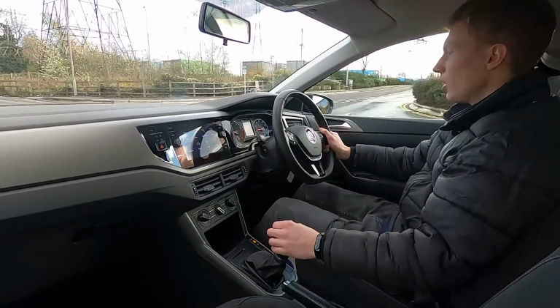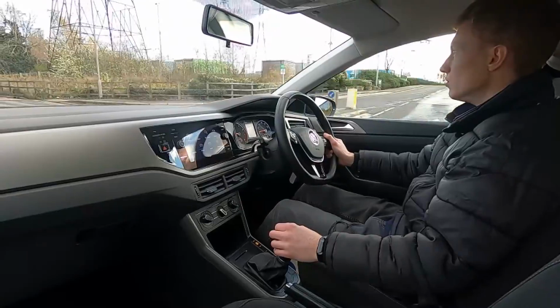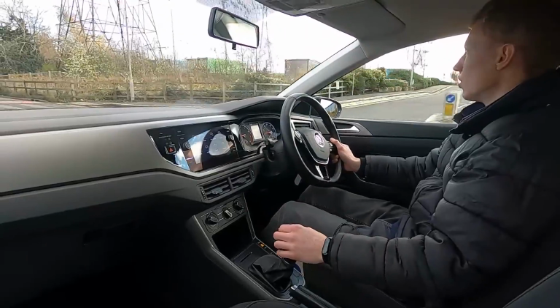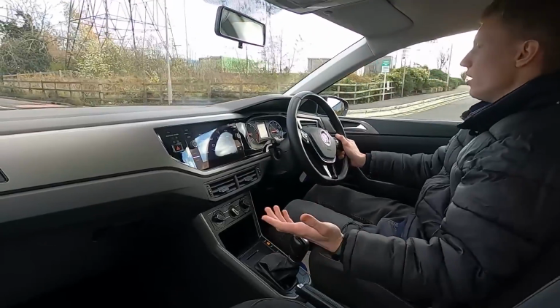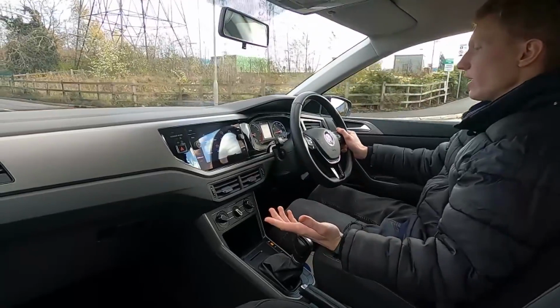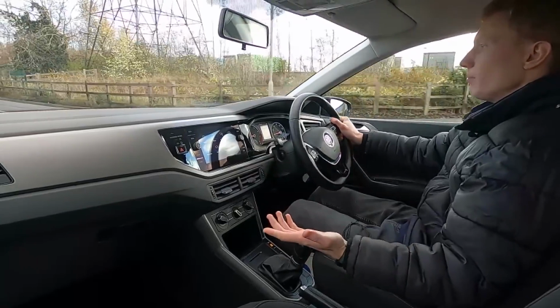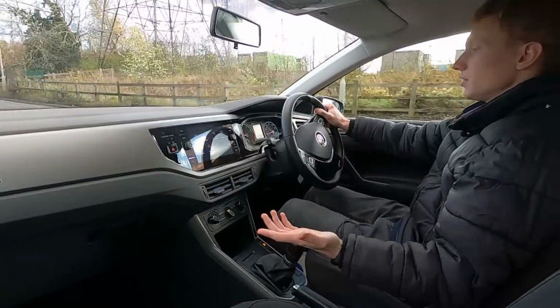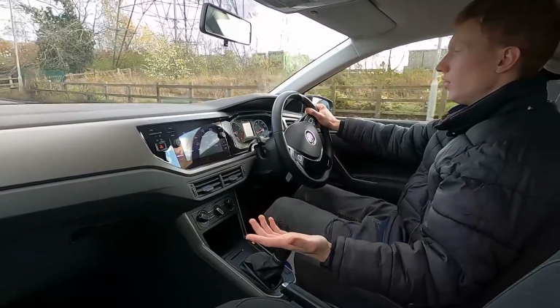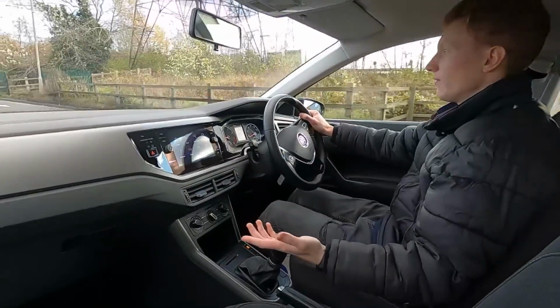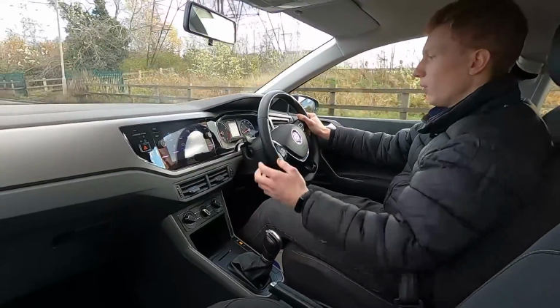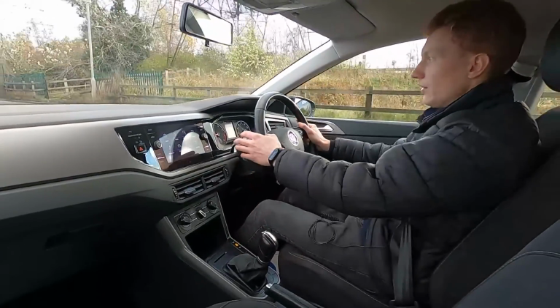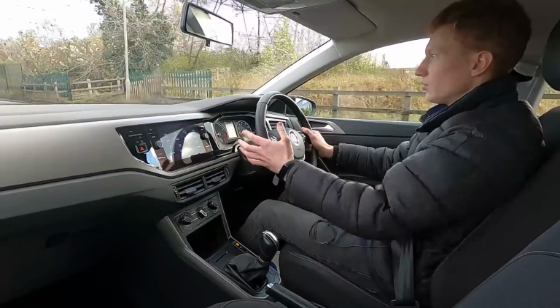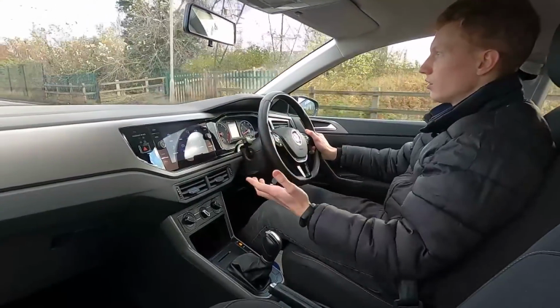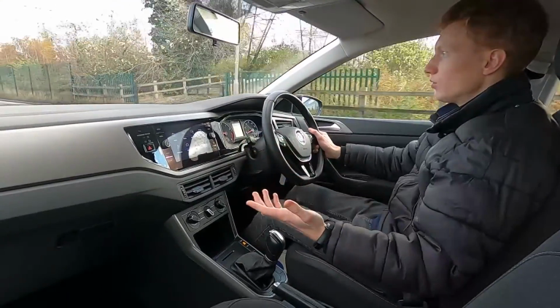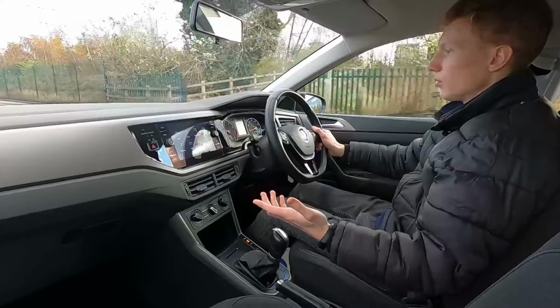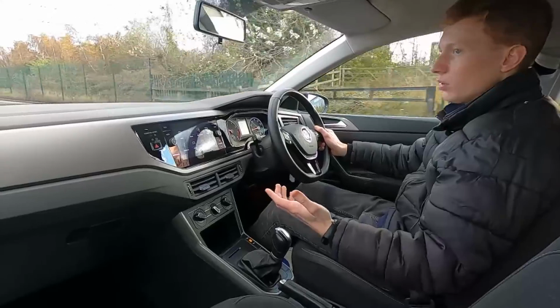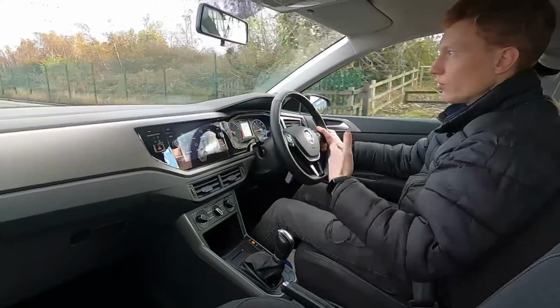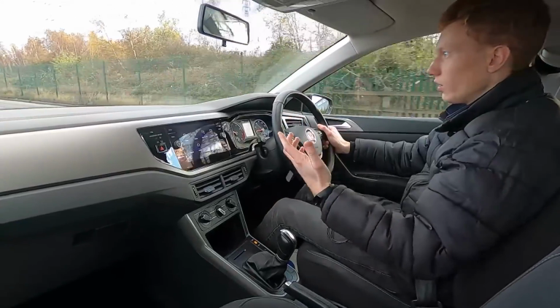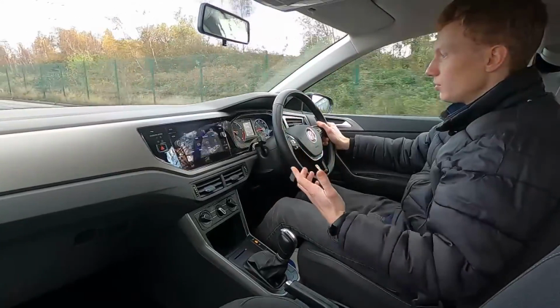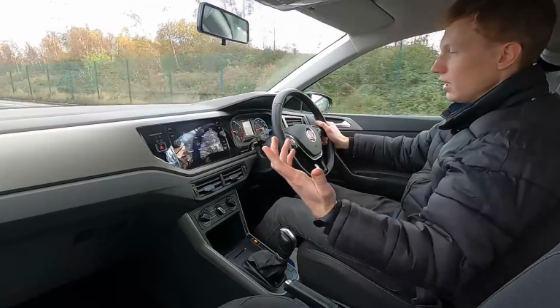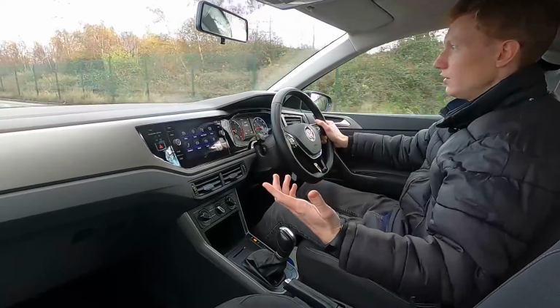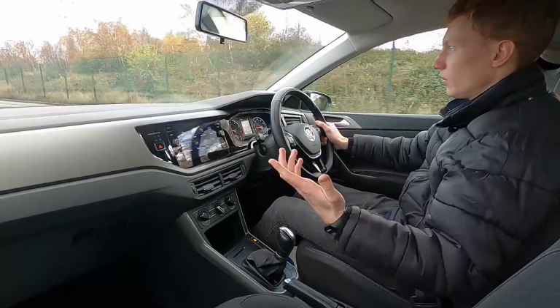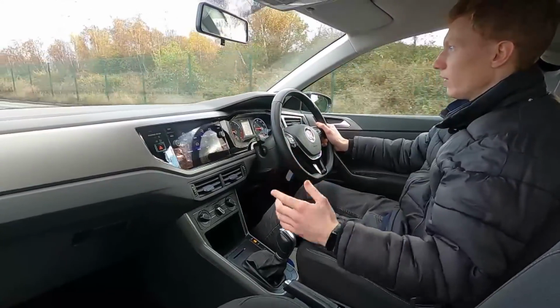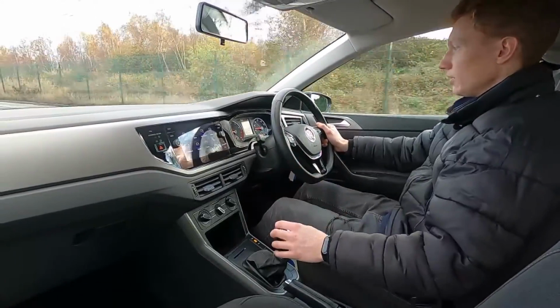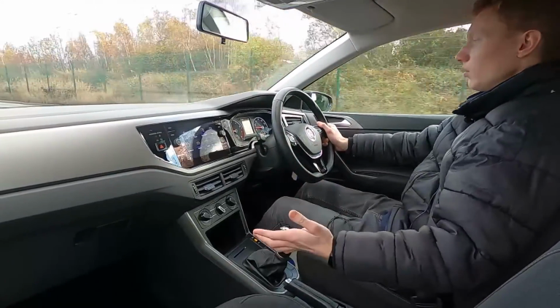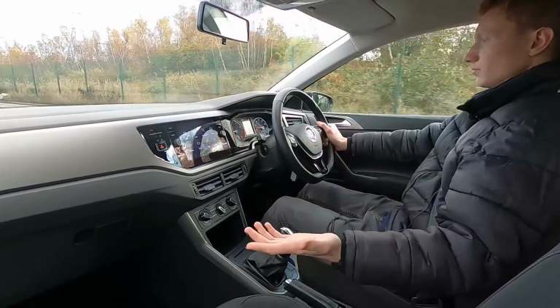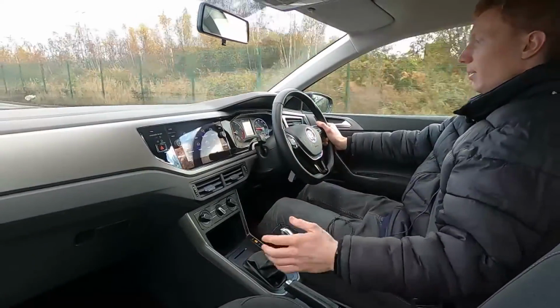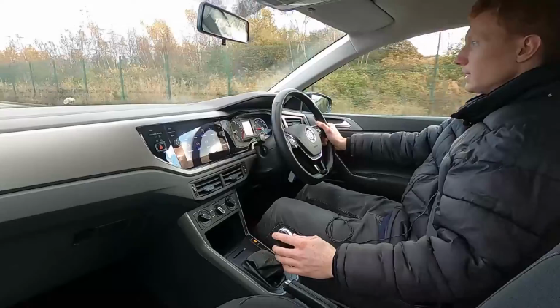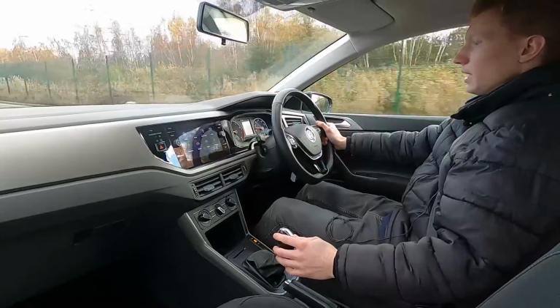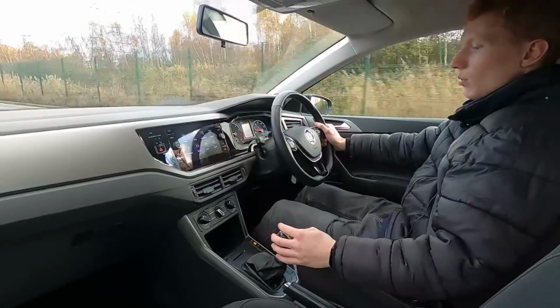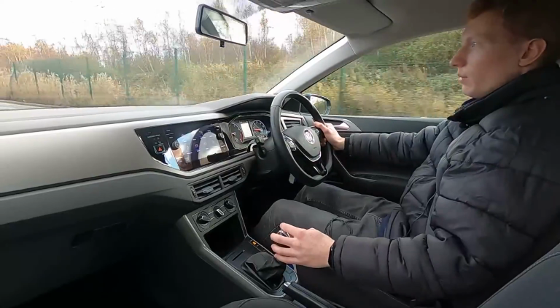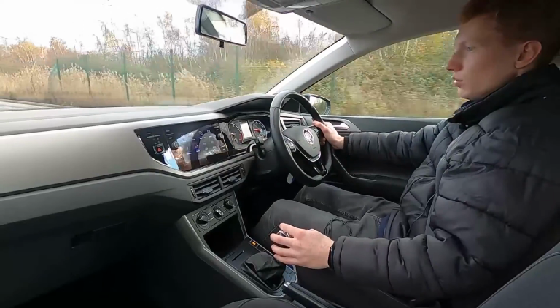No issues at all going over bumps — nice and comfortable. This car has also got cruise control, so if you drive a lot on the motorway this is ideal for that as well, and again it picks up speed without an issue.